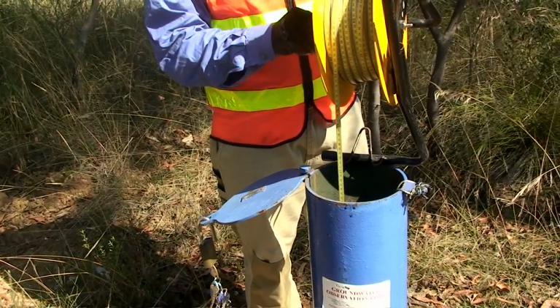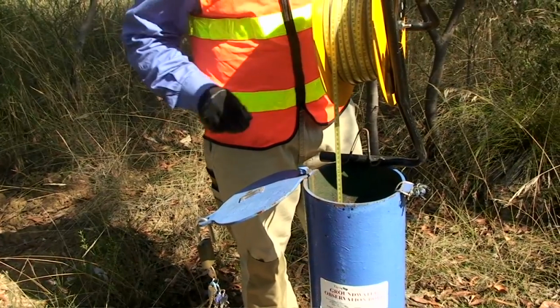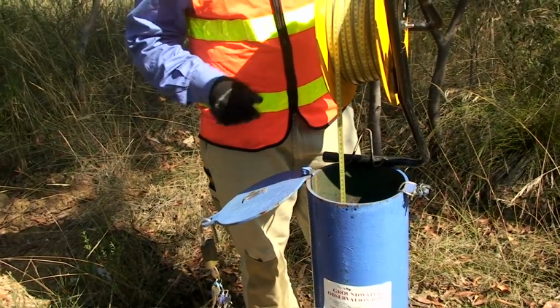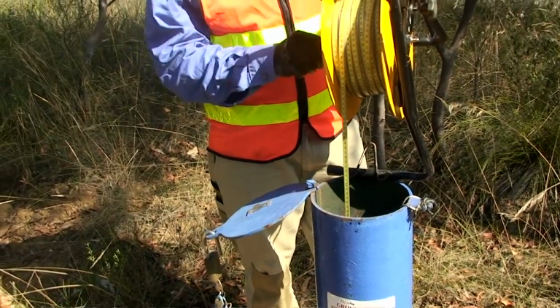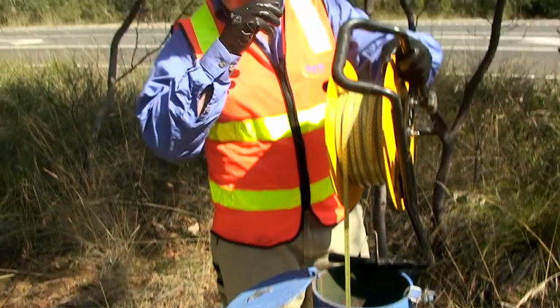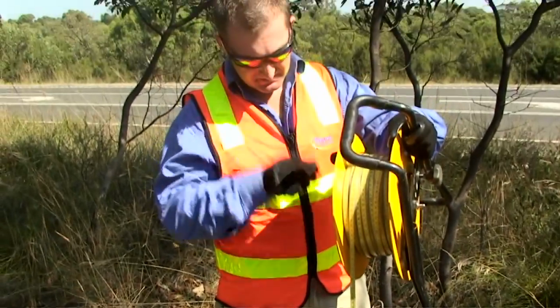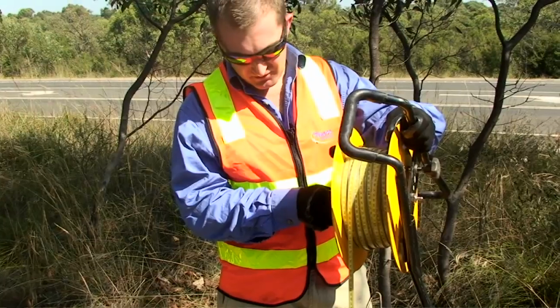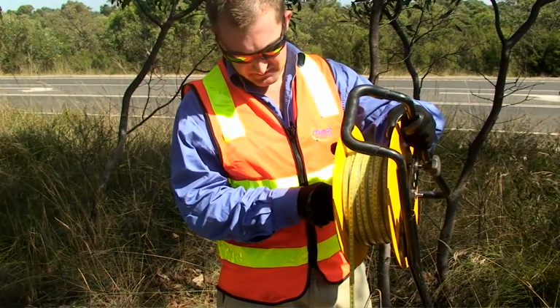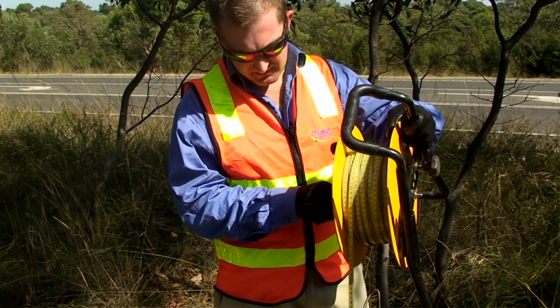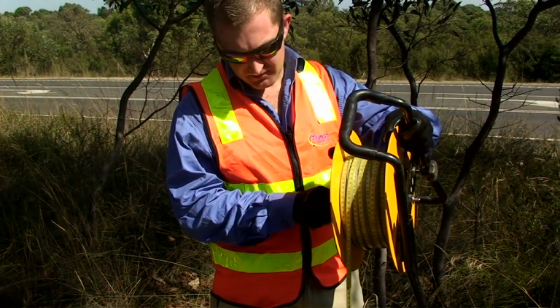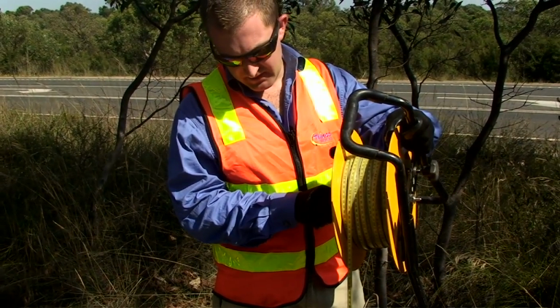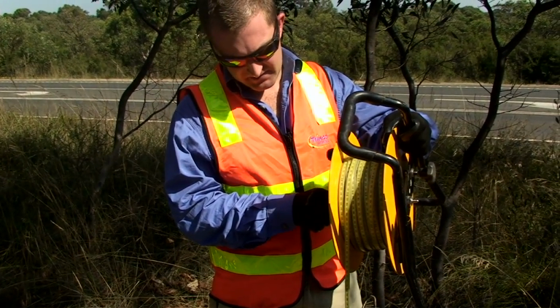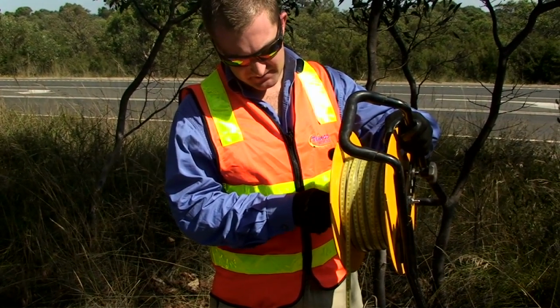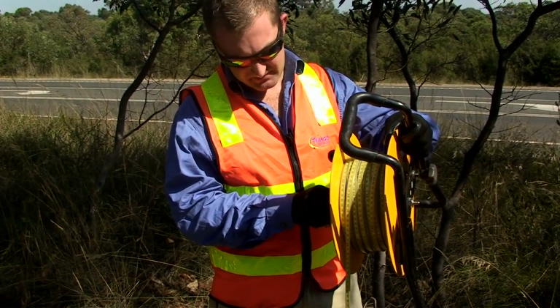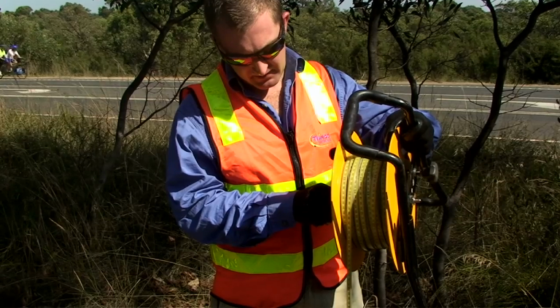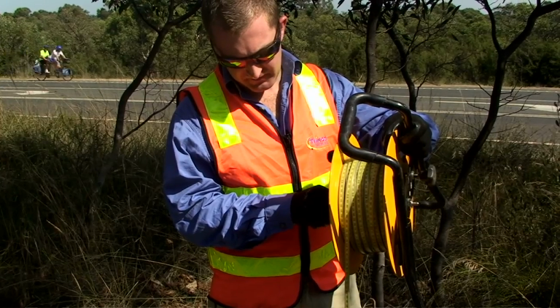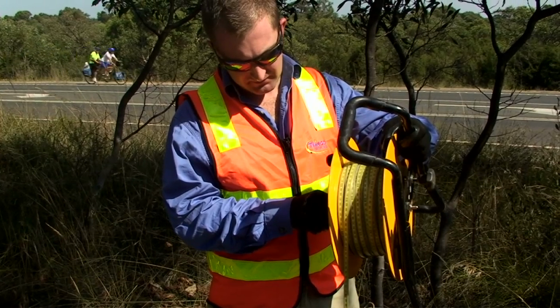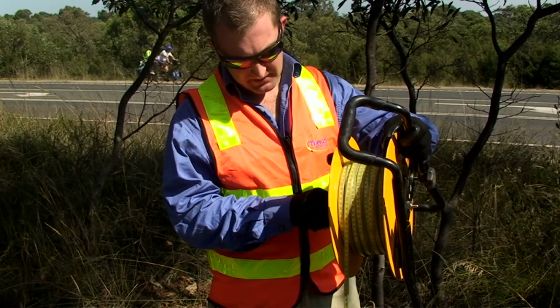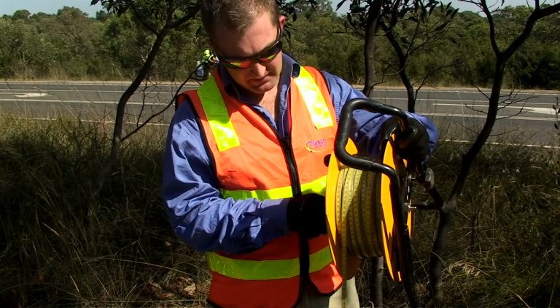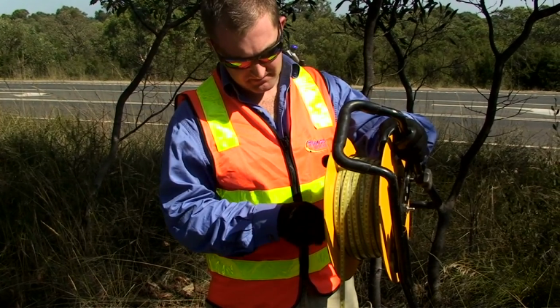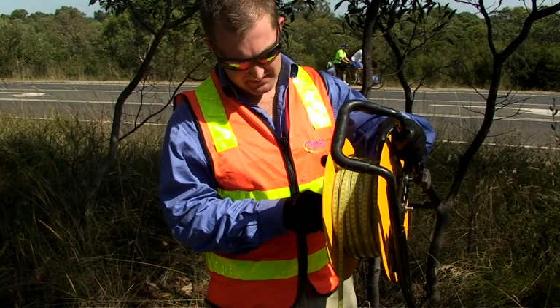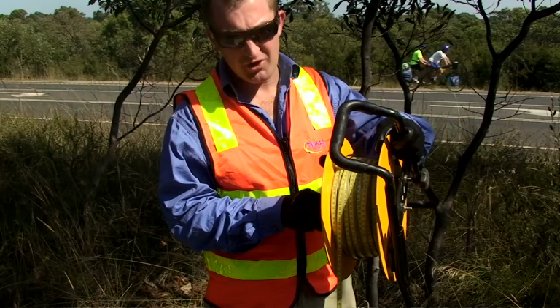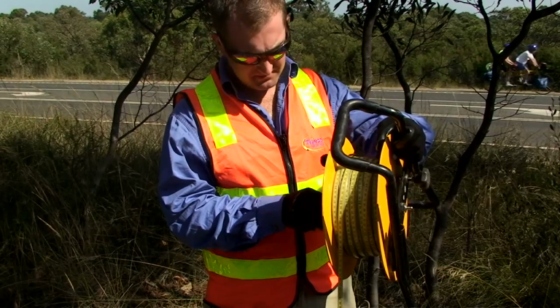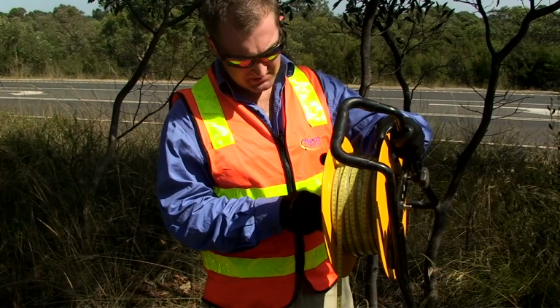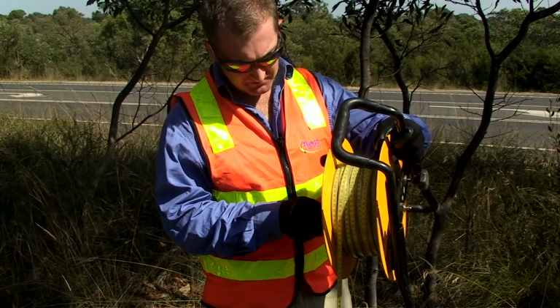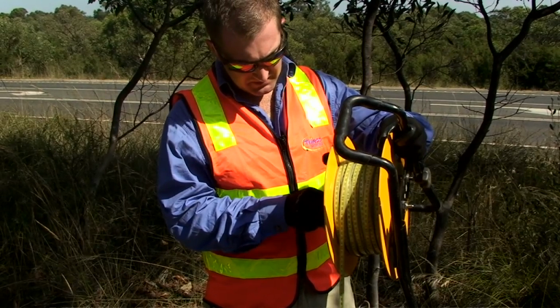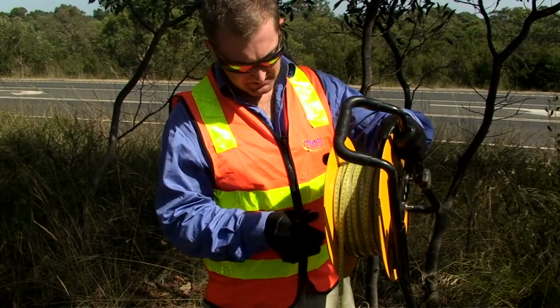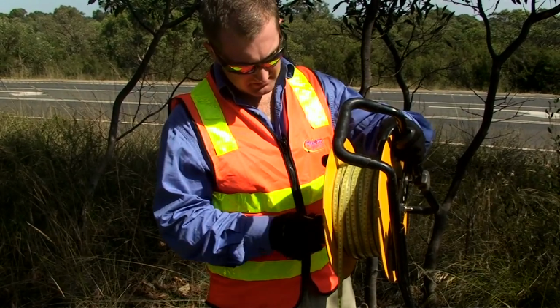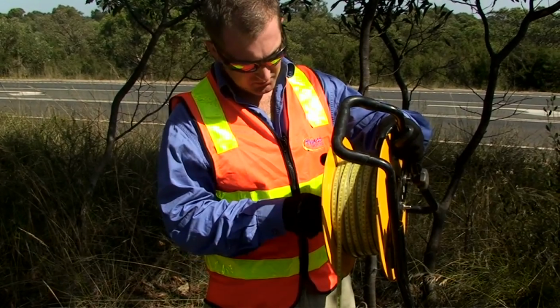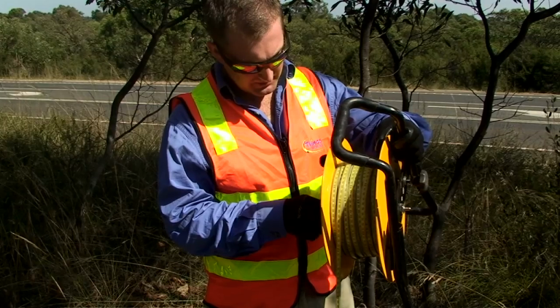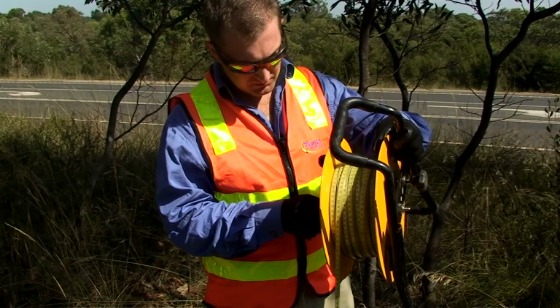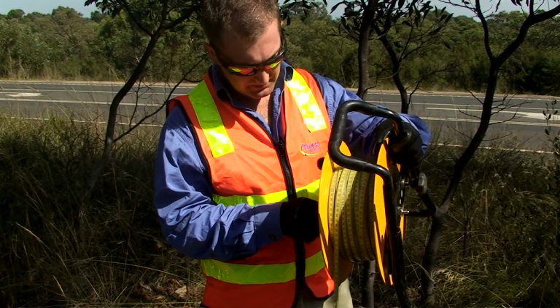That tone there — I've just turned the tone off for a second so I can talk. That tone is indicating that we've hit the water level and that the end of that silver probe I showed you before is actually sitting at the water level now.